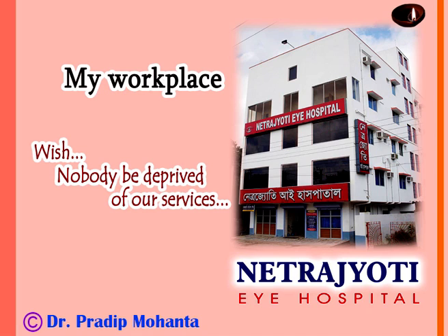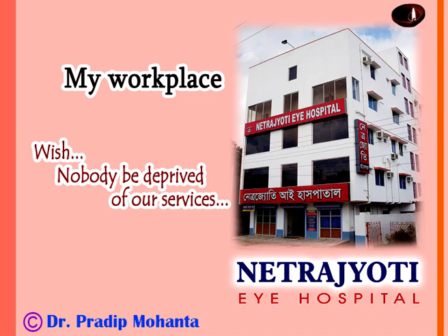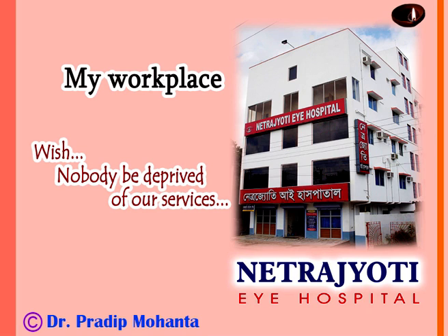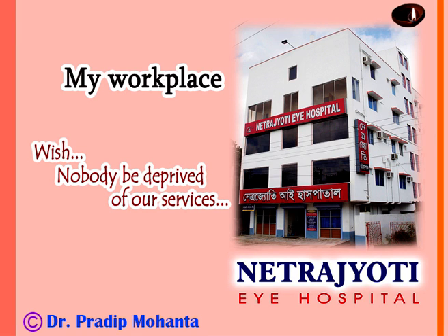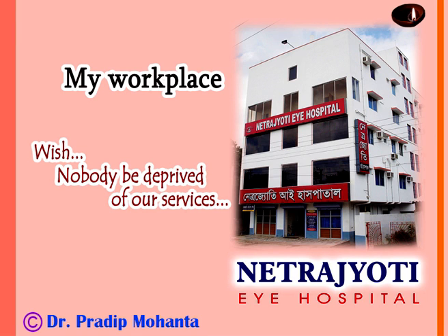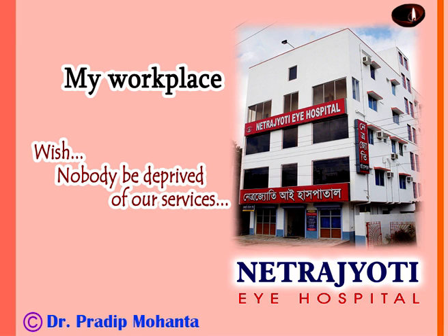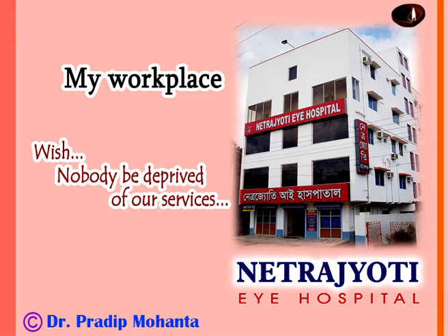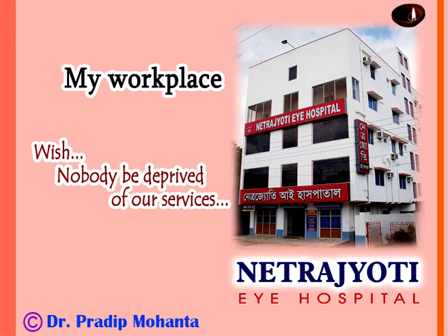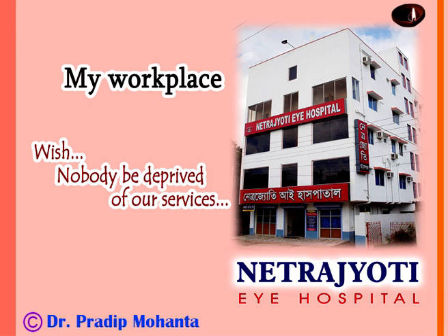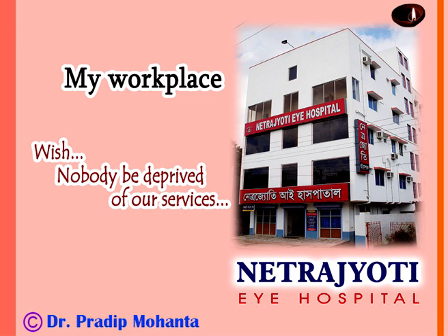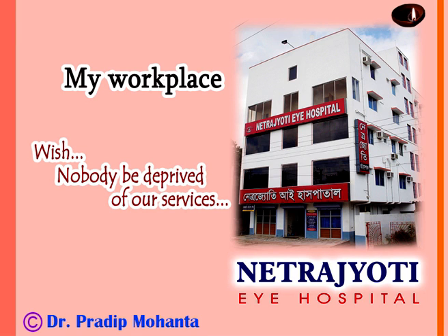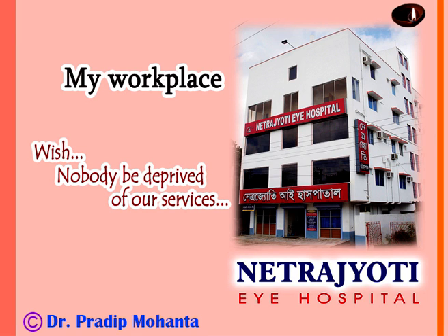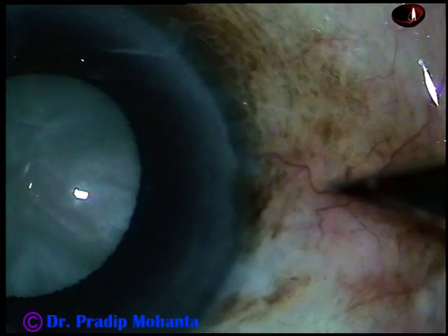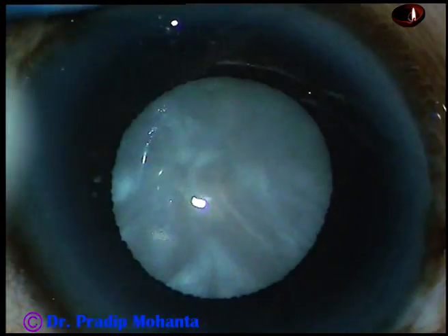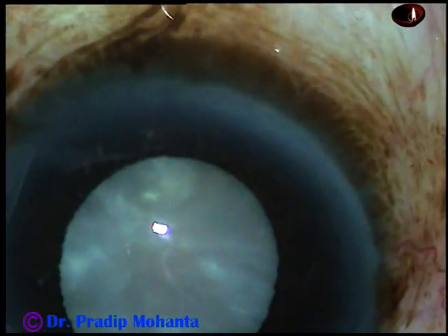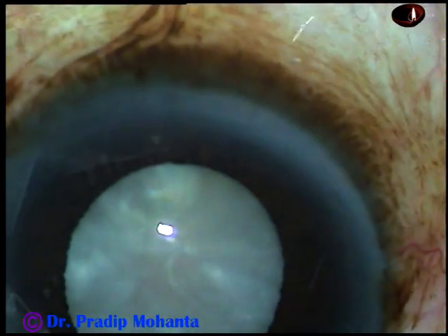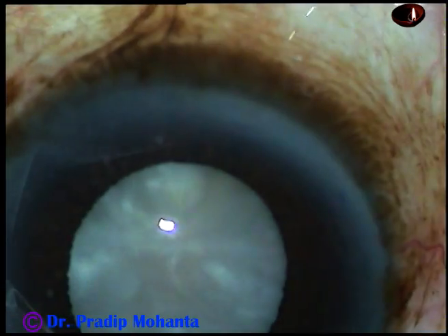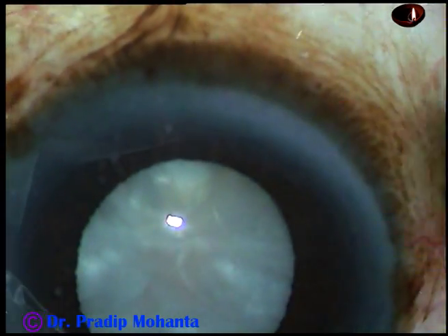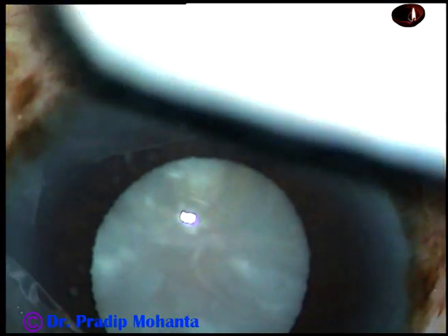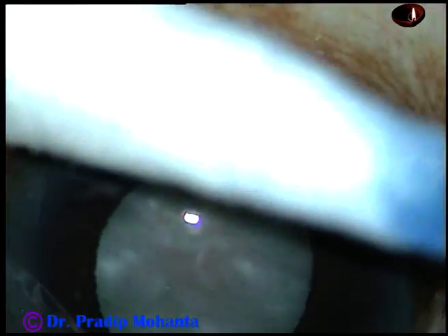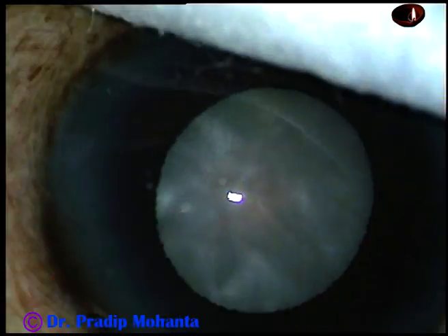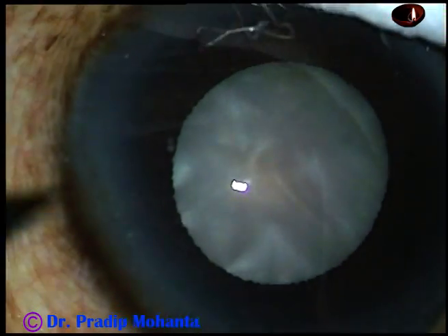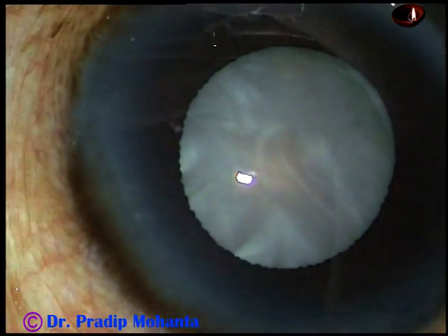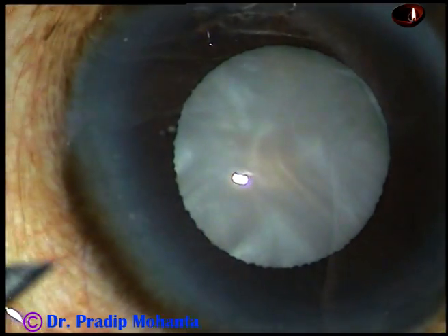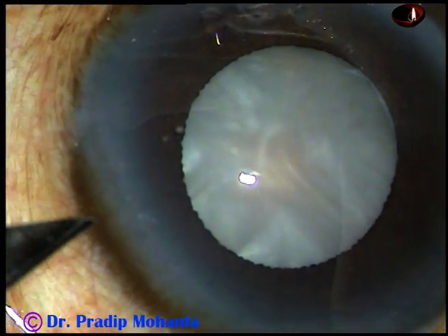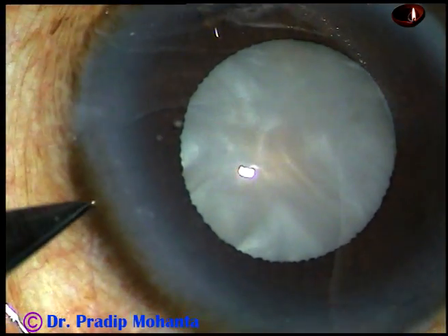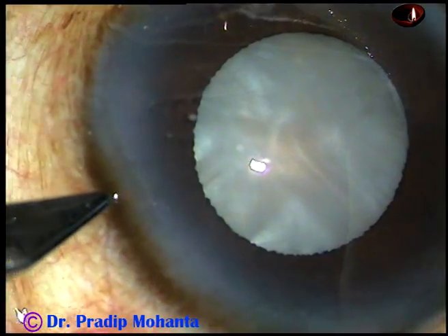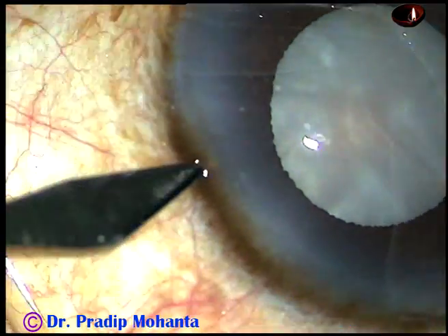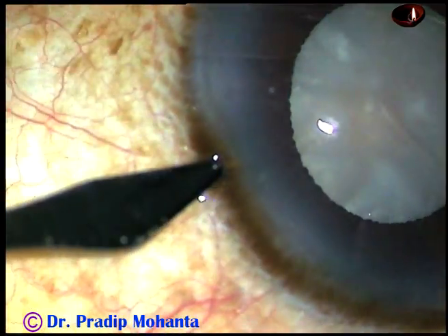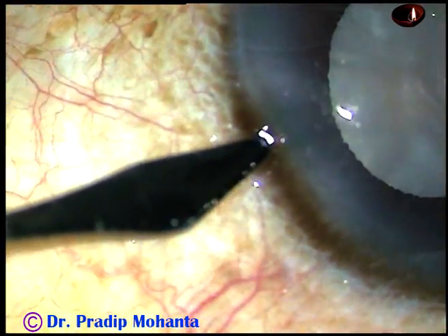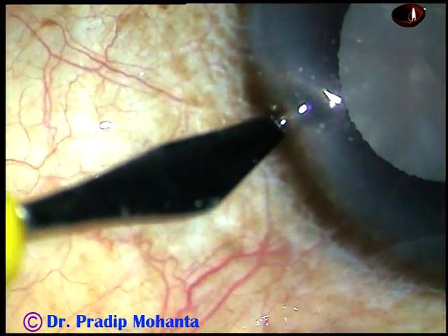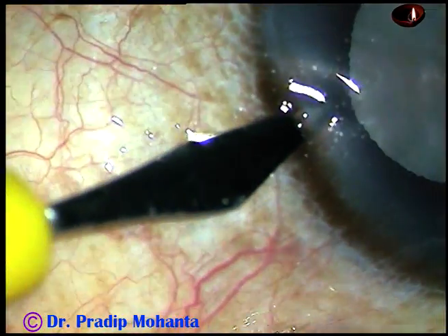Dear colleagues, welcome to my workplace at Rana Ghat, West Bengal, India. This is an intumescent cataract. In this case, I am going to use Faros from Oertli, Switzerland.